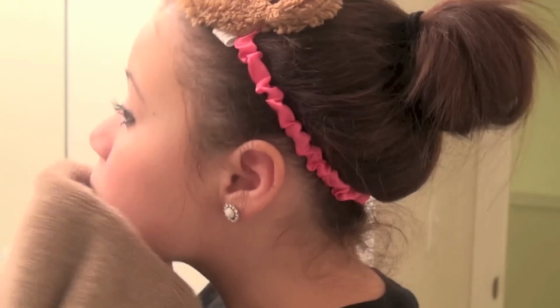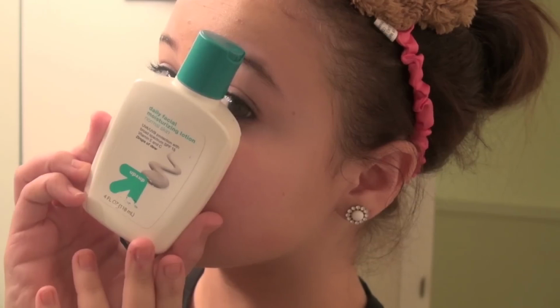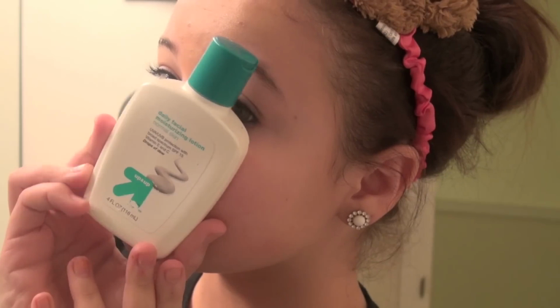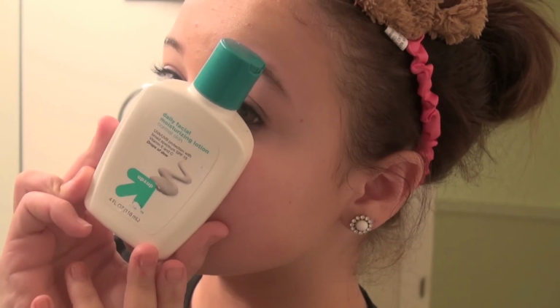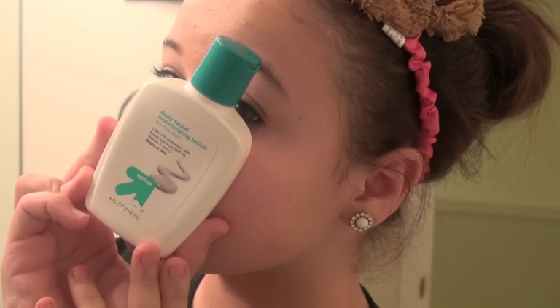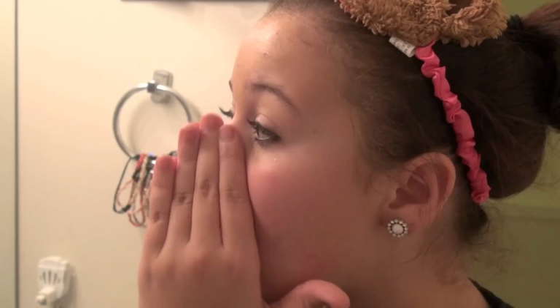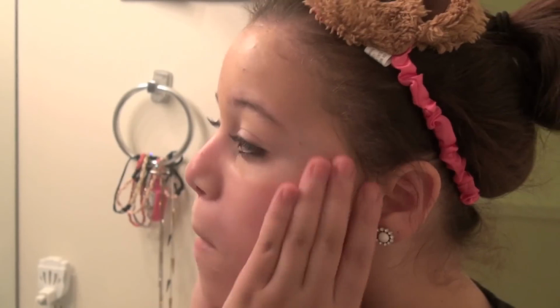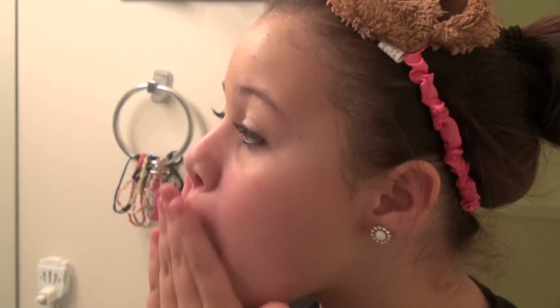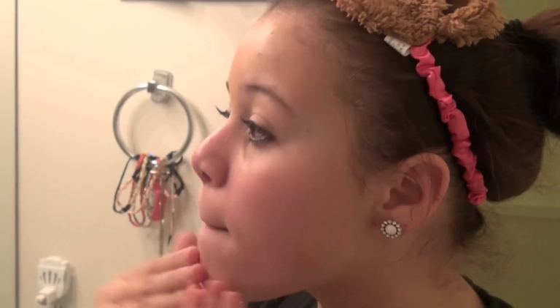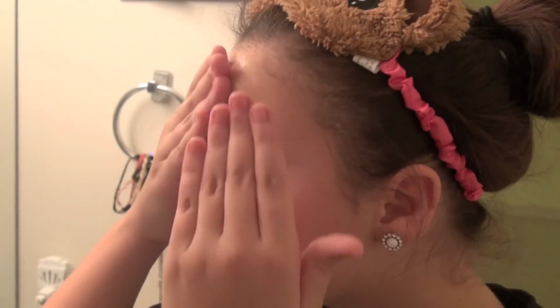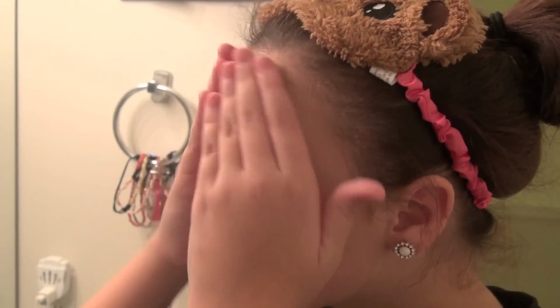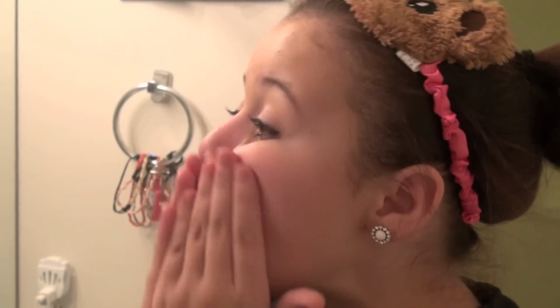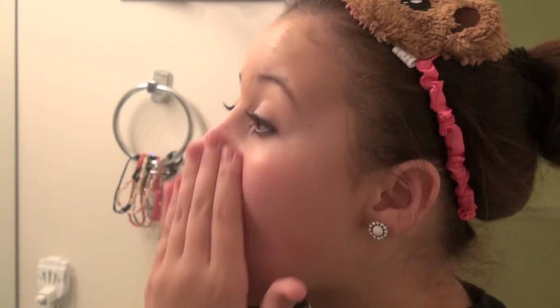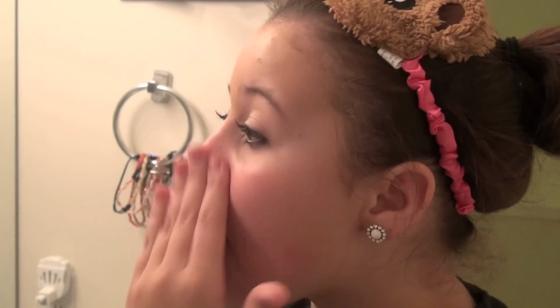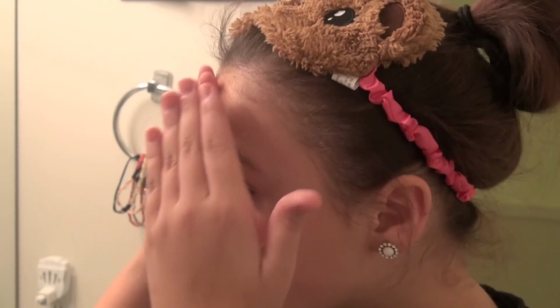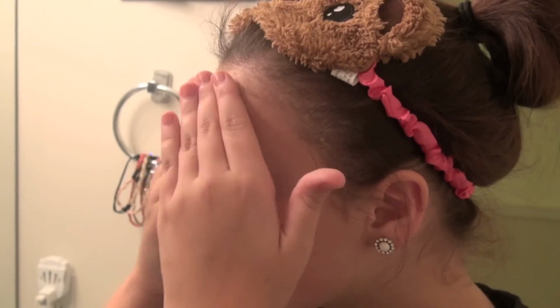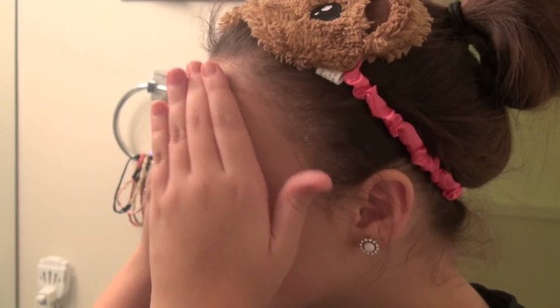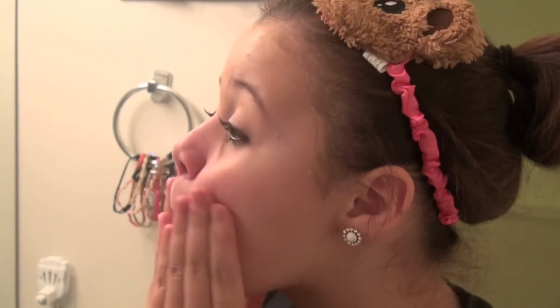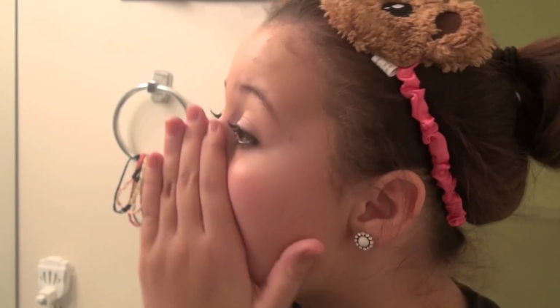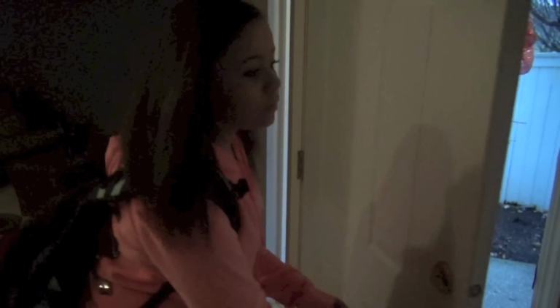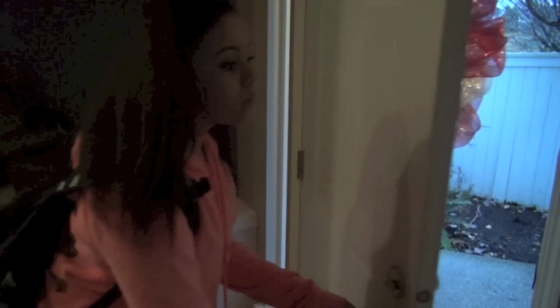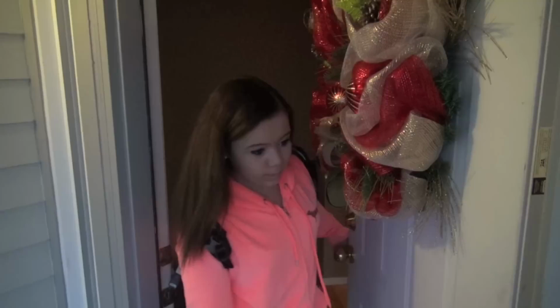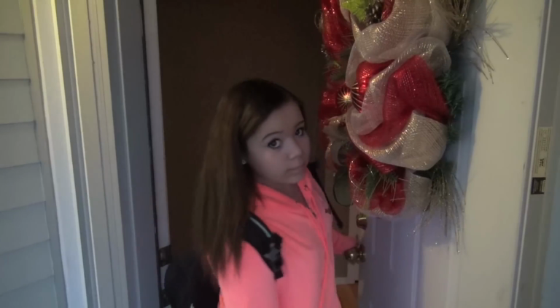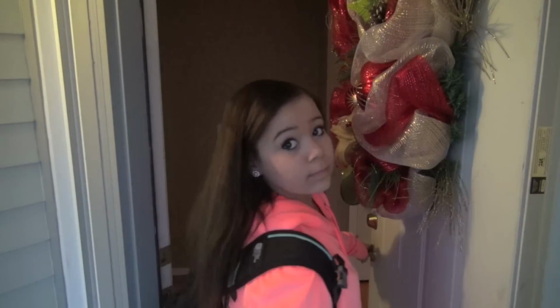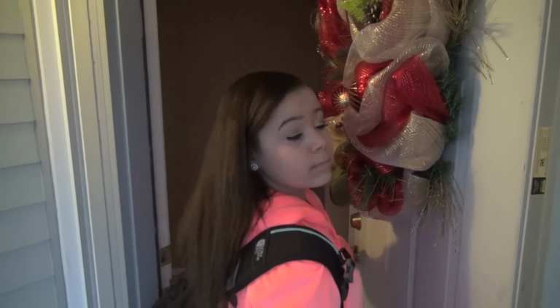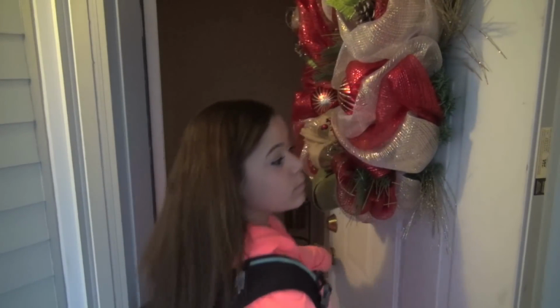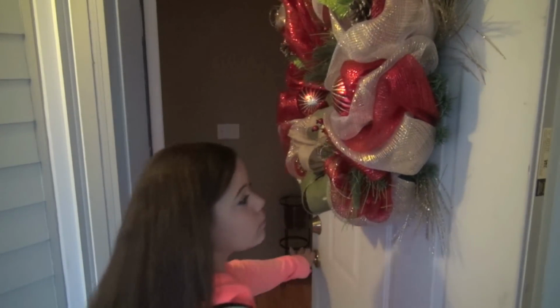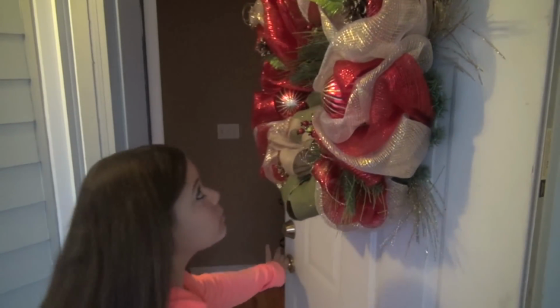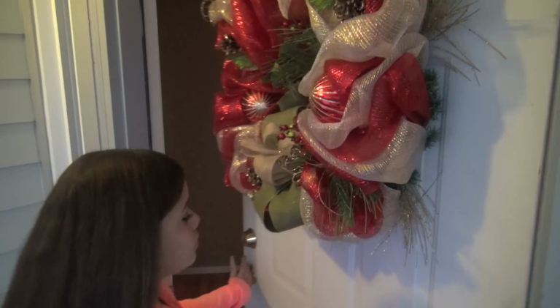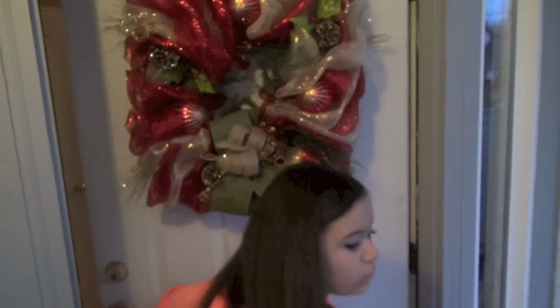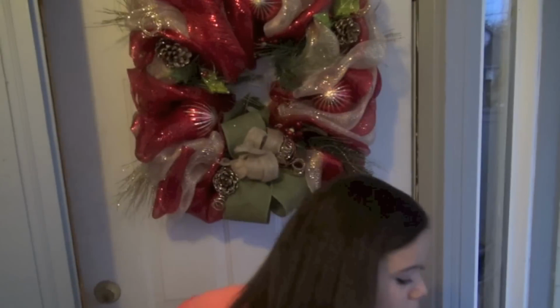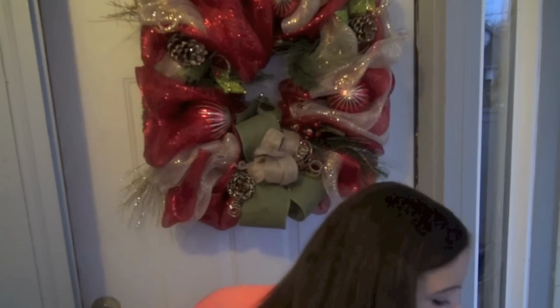To moisturize my face, I'm taking my Target Daily Facial Moisturizing Lotion and just putting that all over my face. And then I do my makeup and go to school.